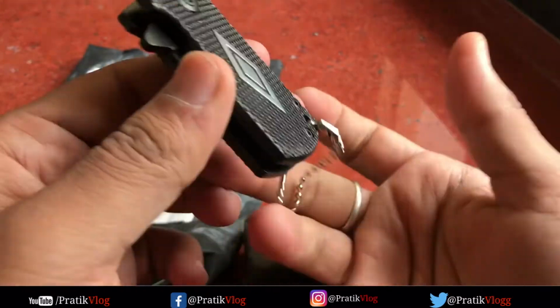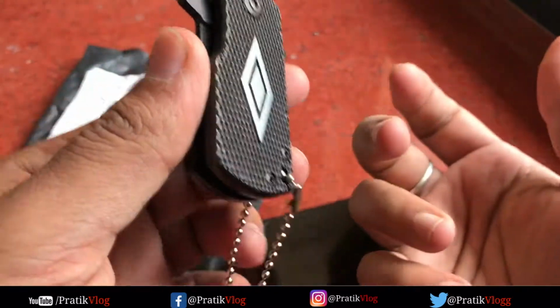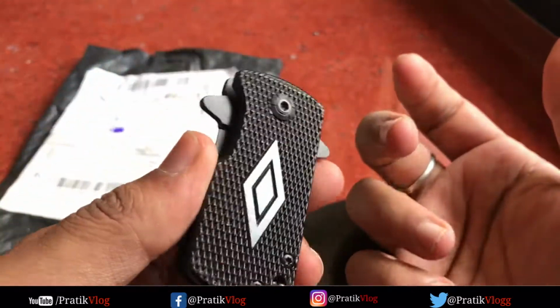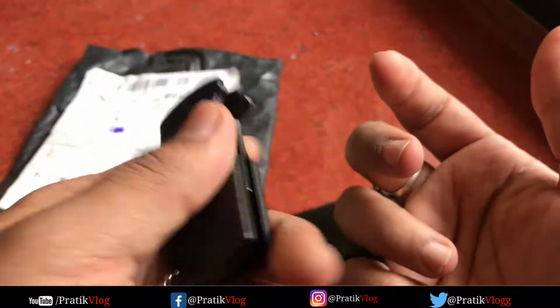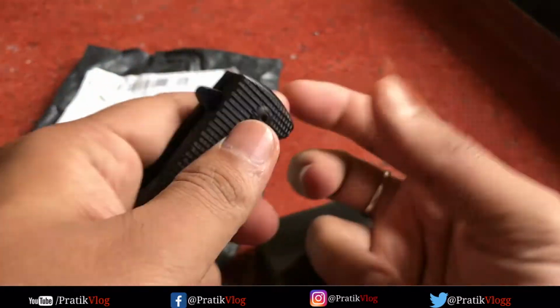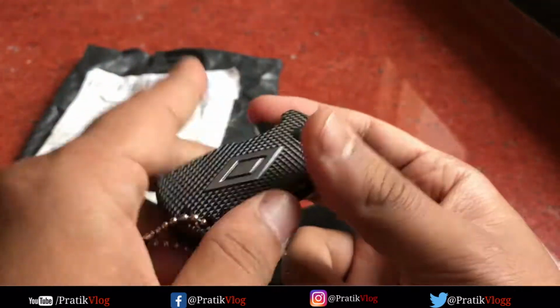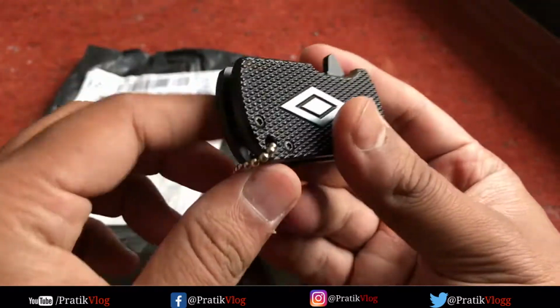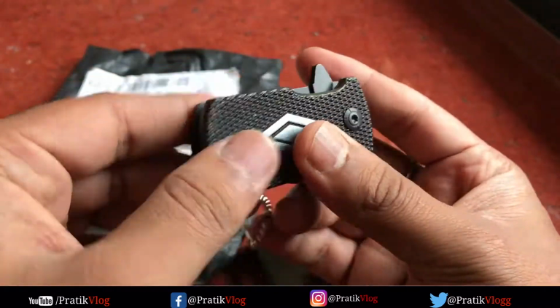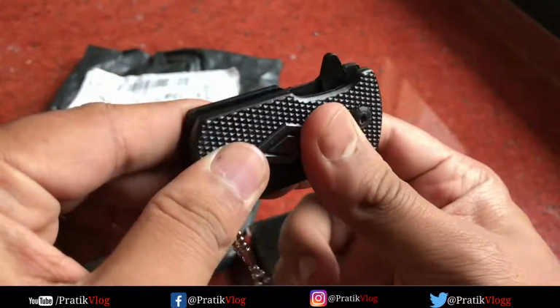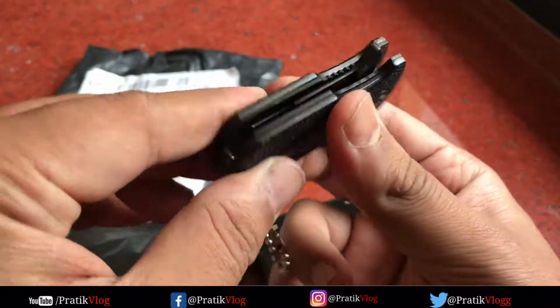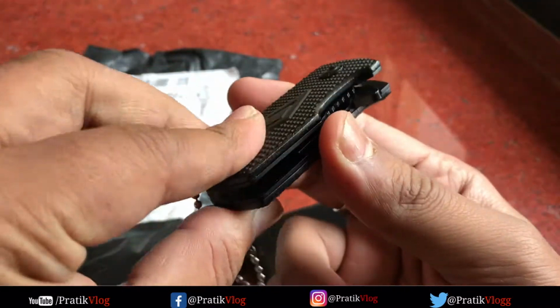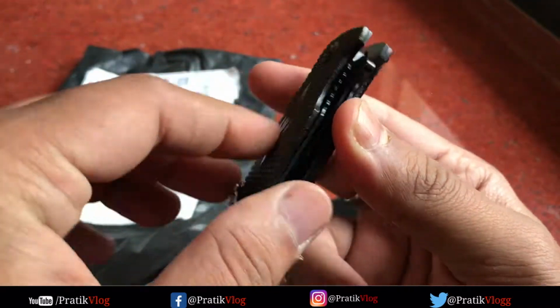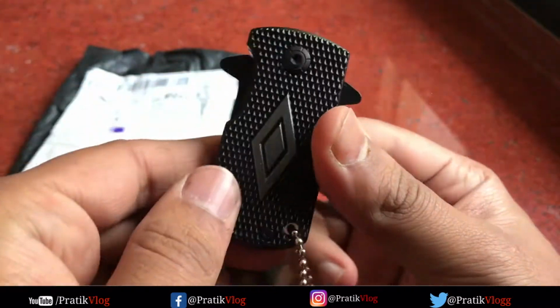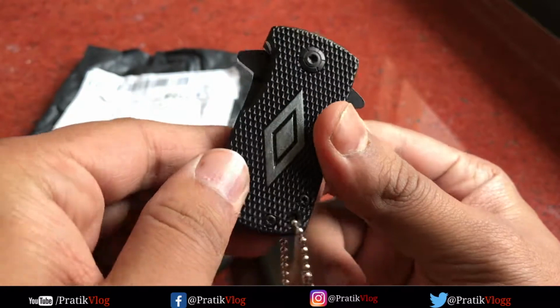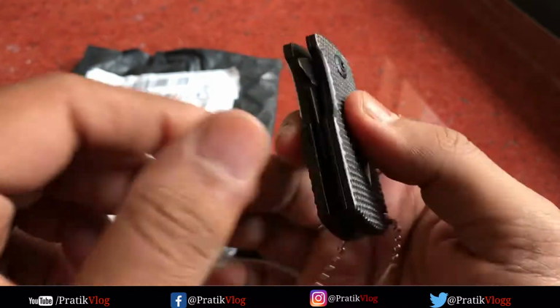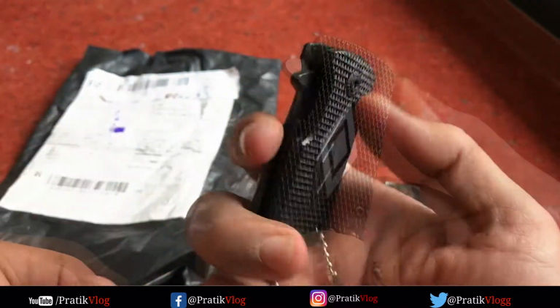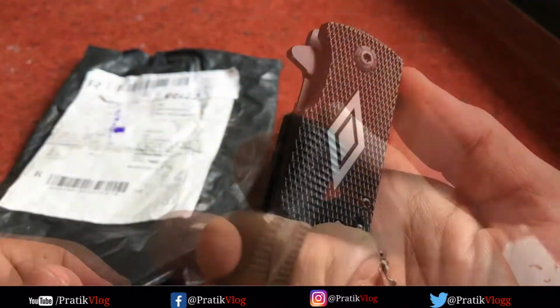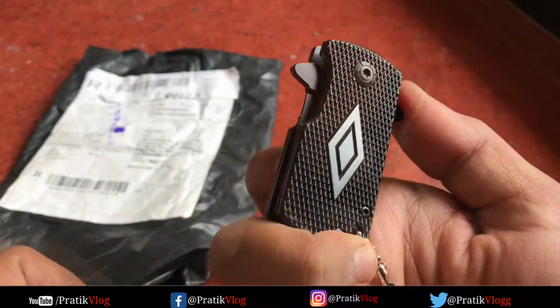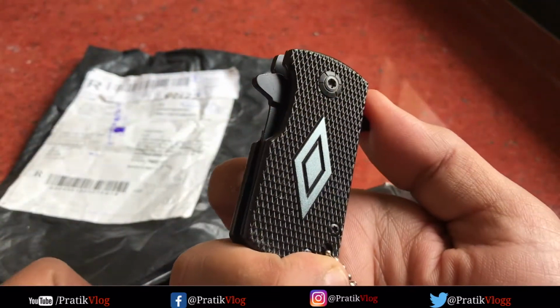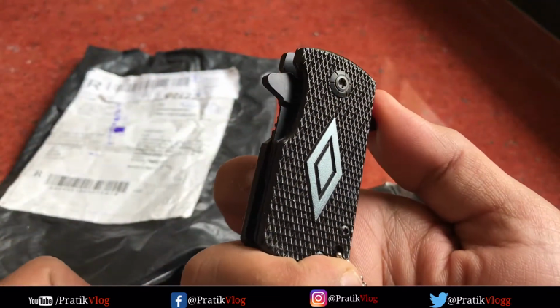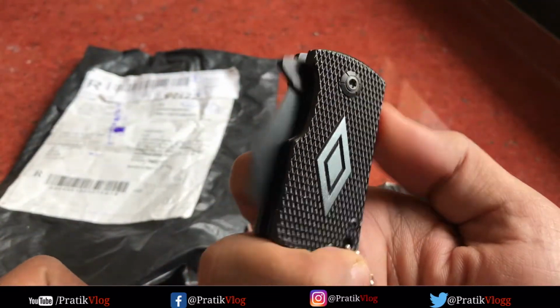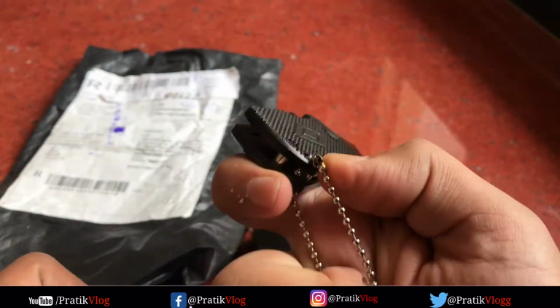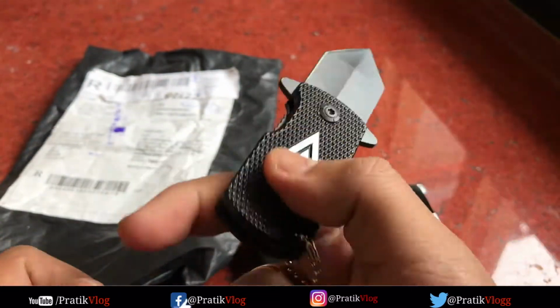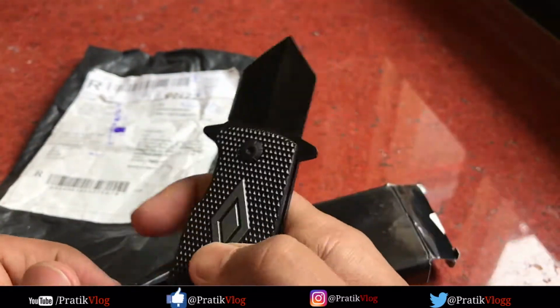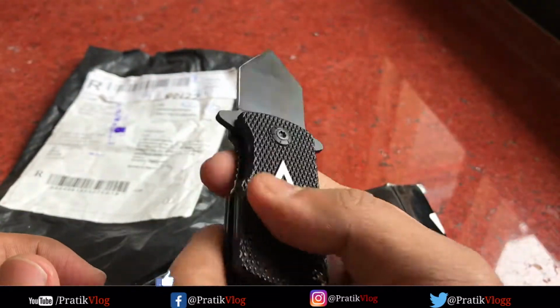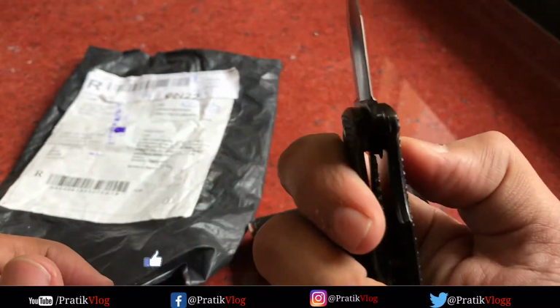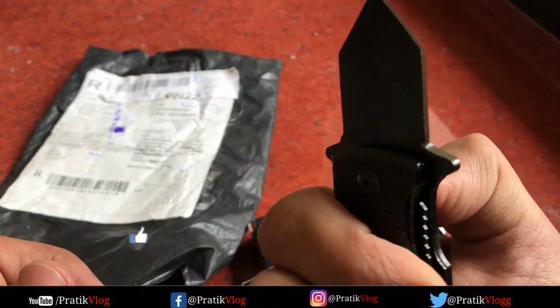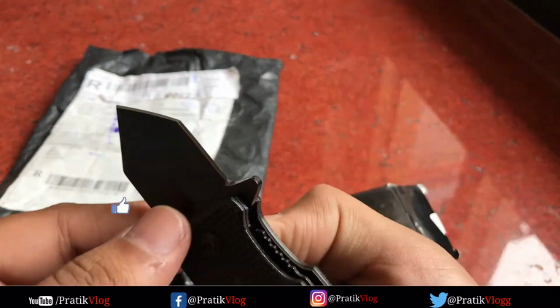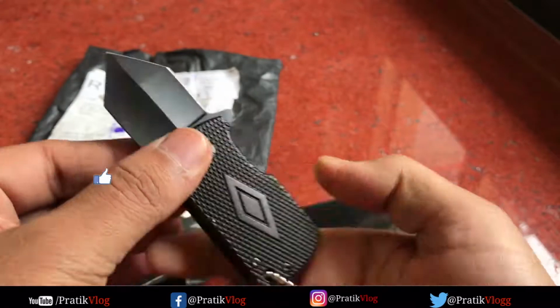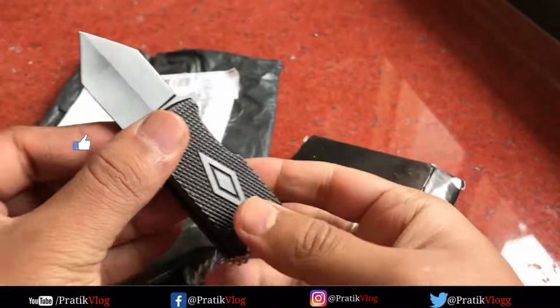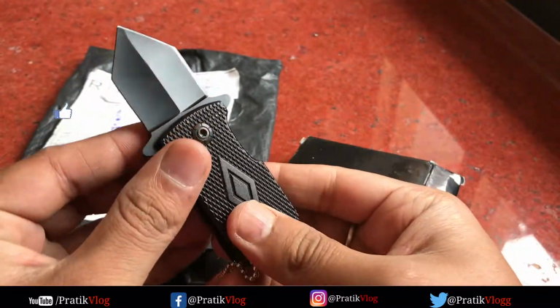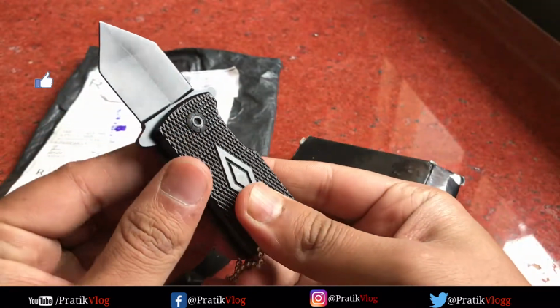It is very small, but it will be plastic — it is not metal — and its quality is very good. In fact, you can see it, it is very nice and very good.